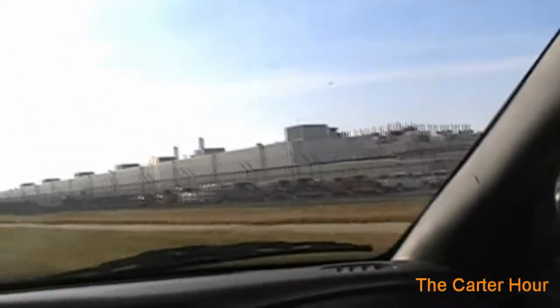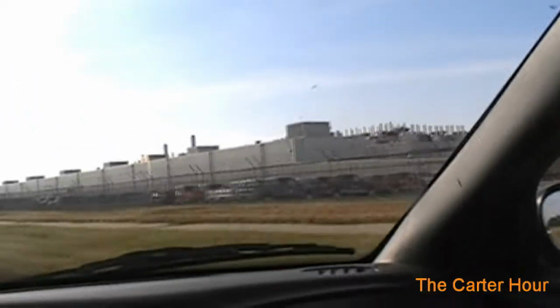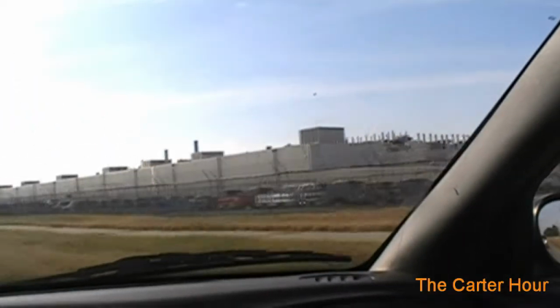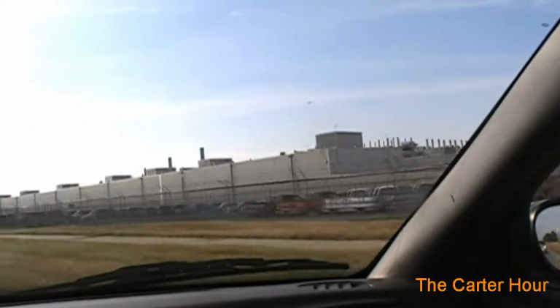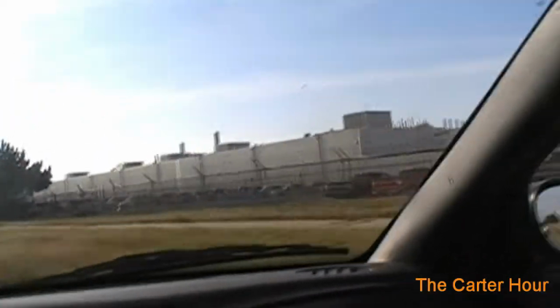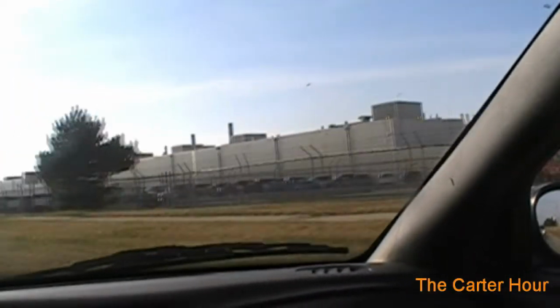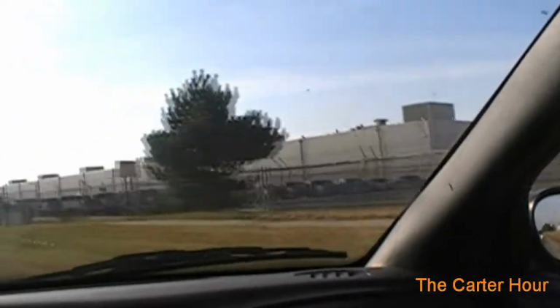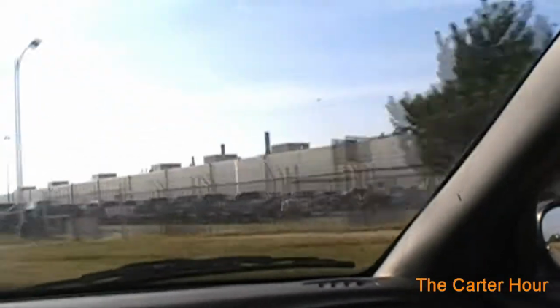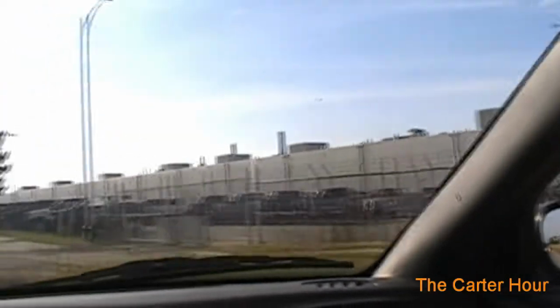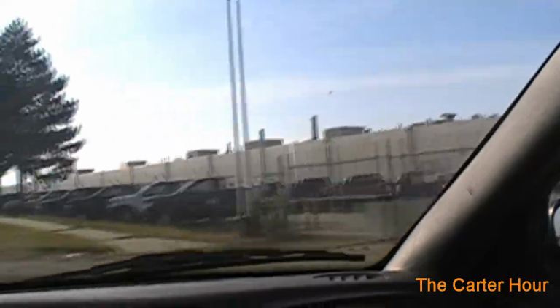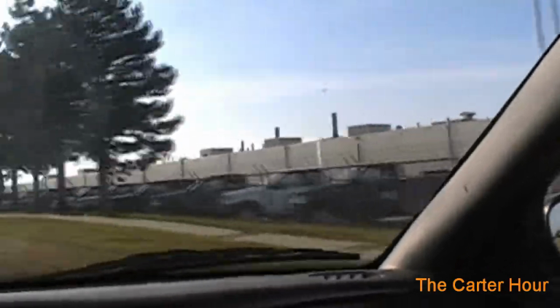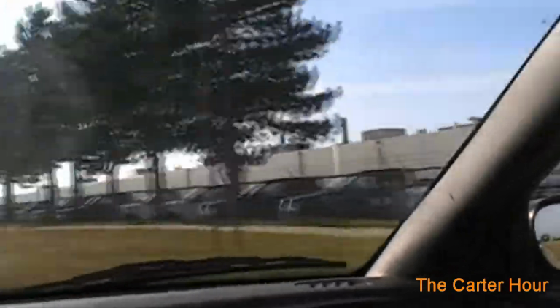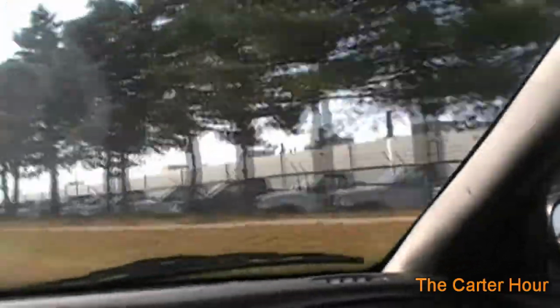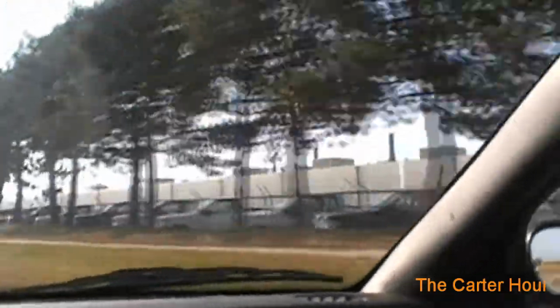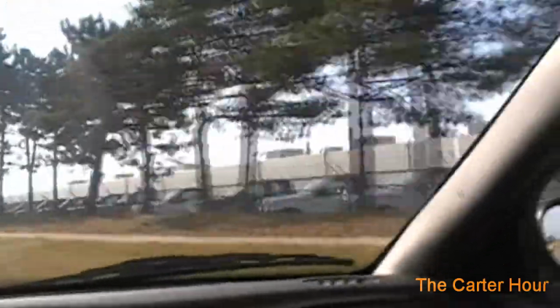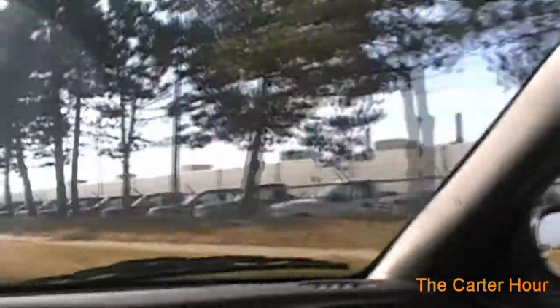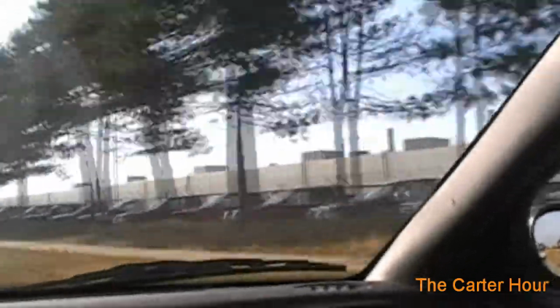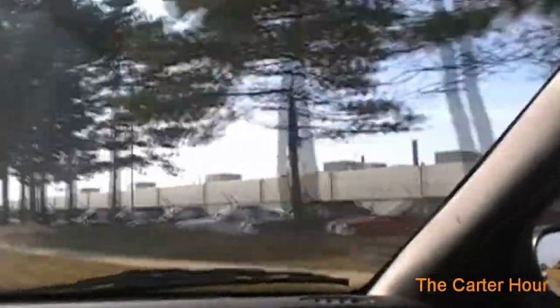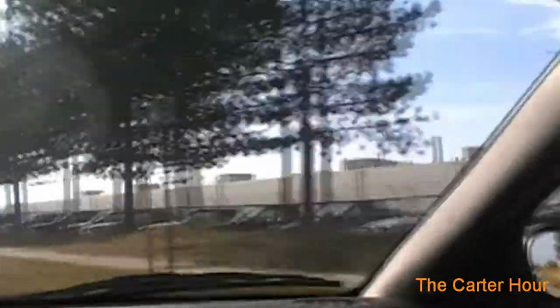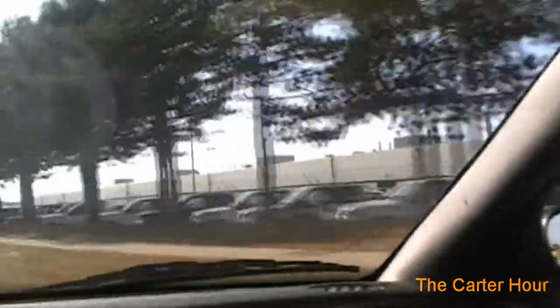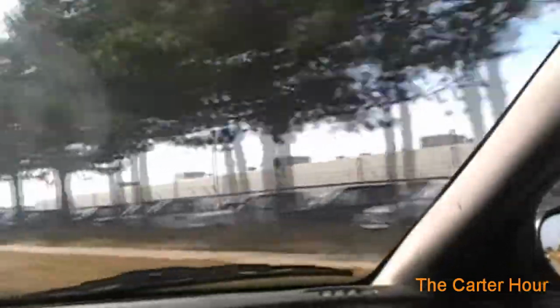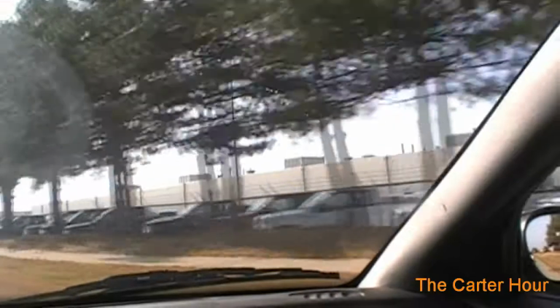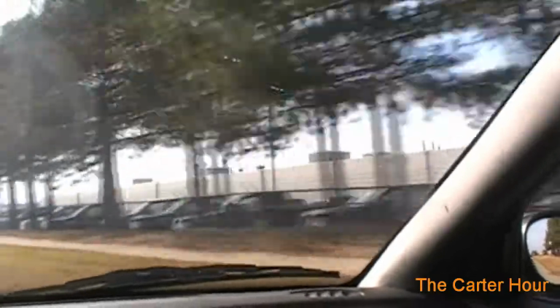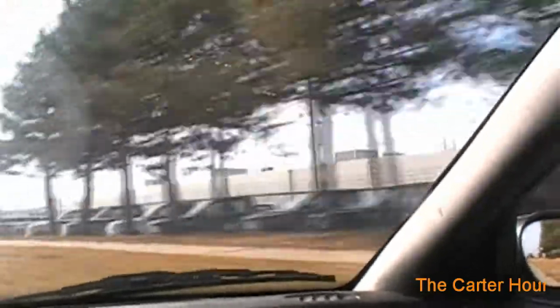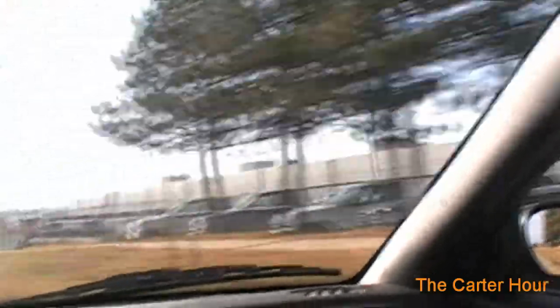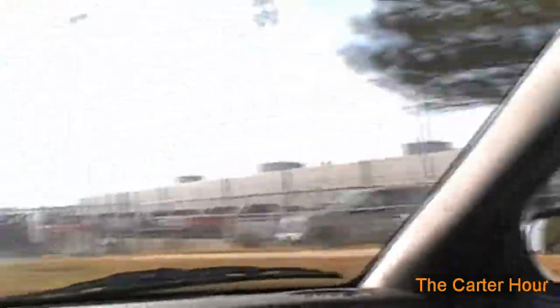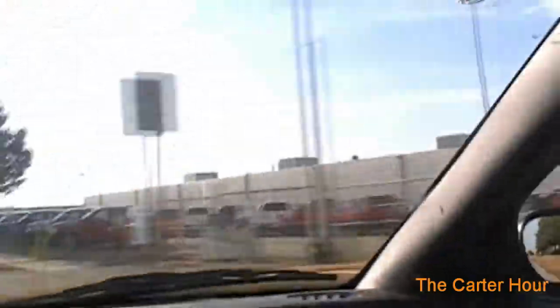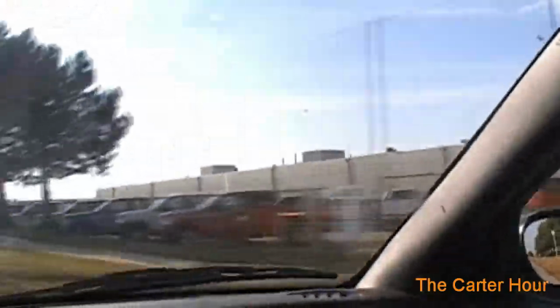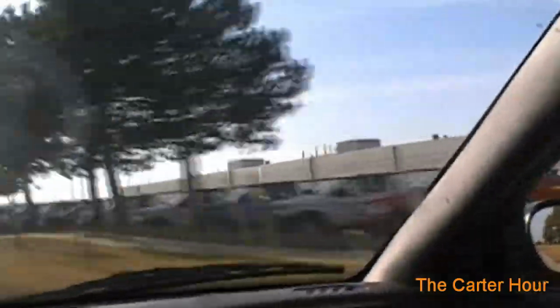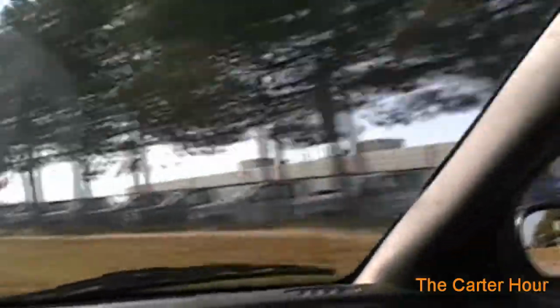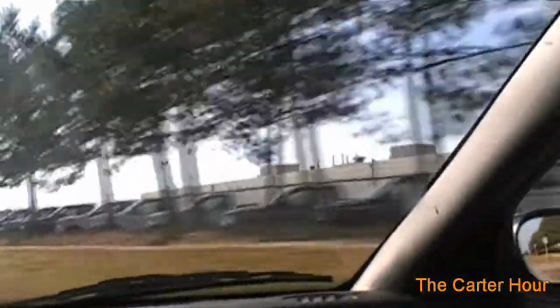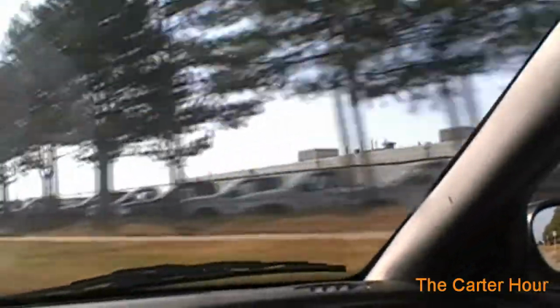This is where the Town Cars were built up until 2008. The Mustang — the '05 Mustang — was also built here. I'm not sure where that's built now. They've got so many Ford trucks here; maybe they're building trucks here now.